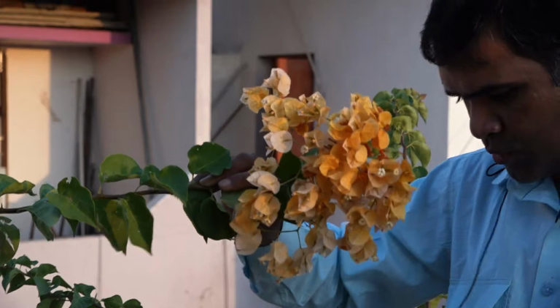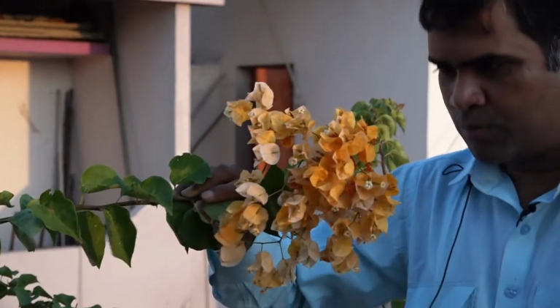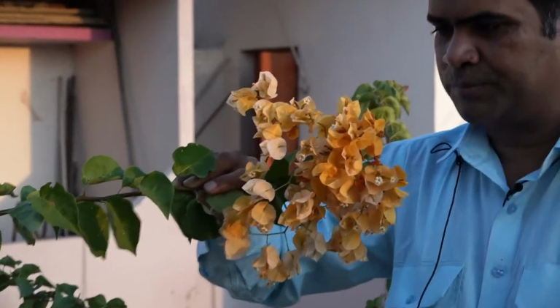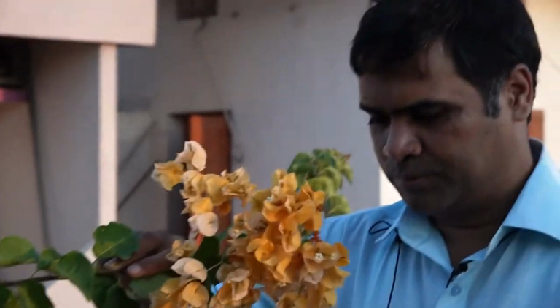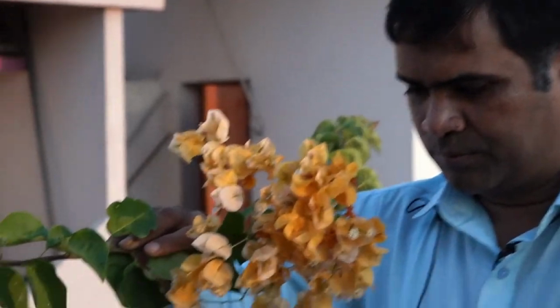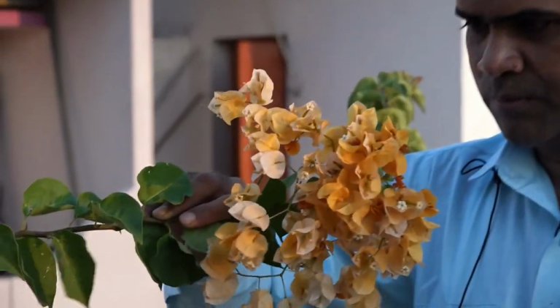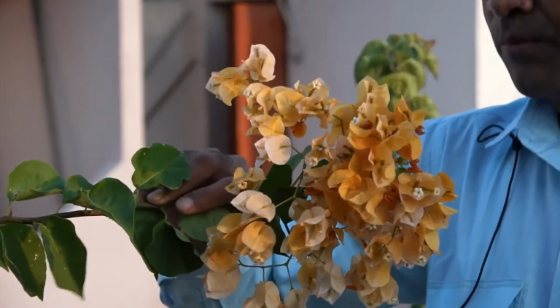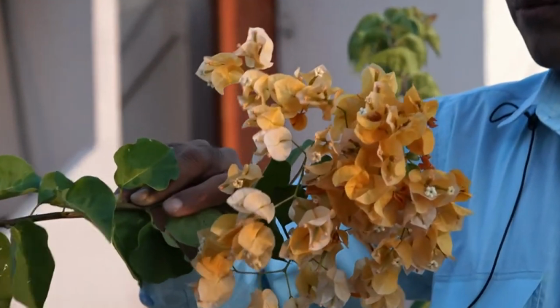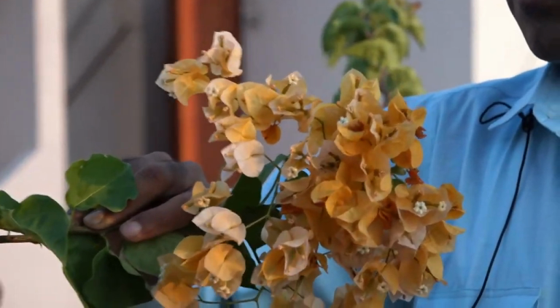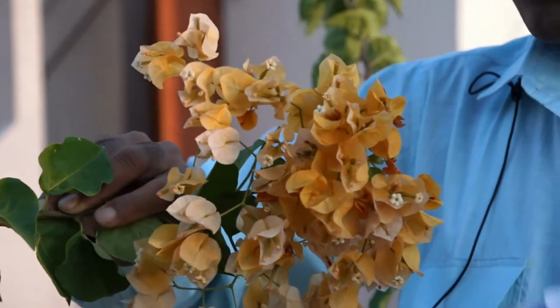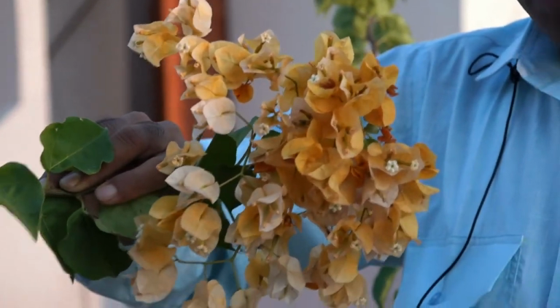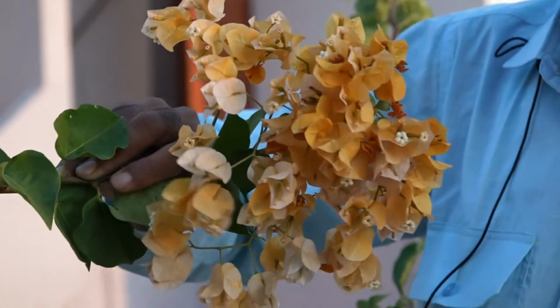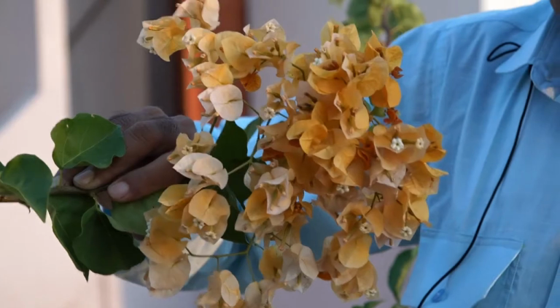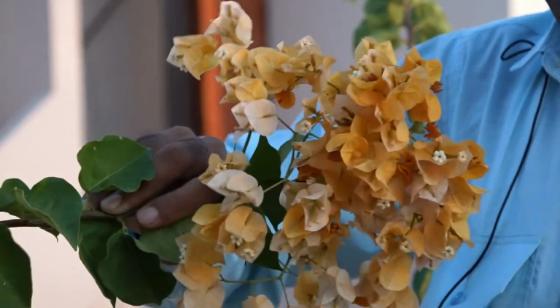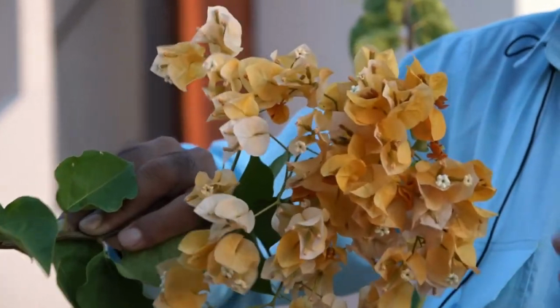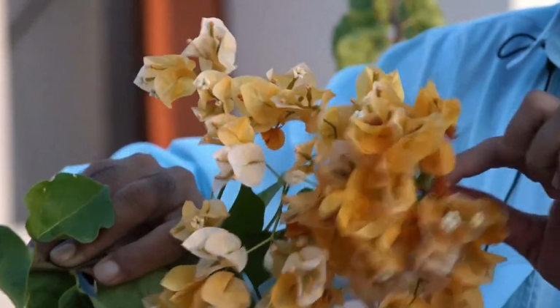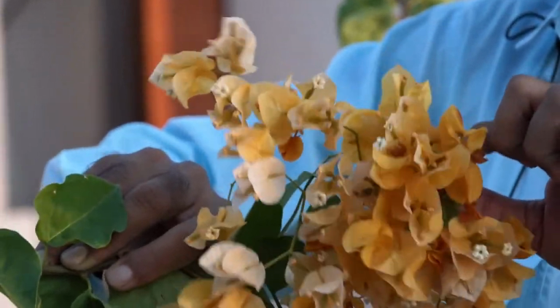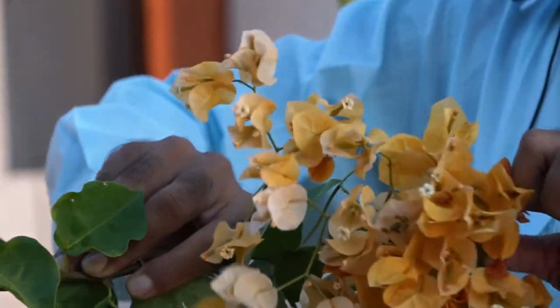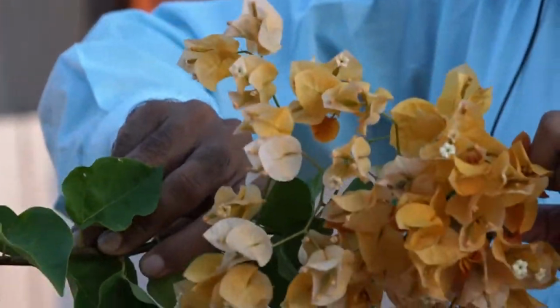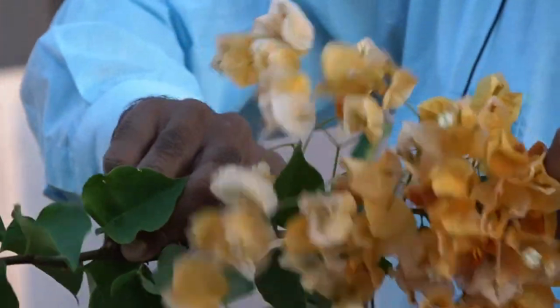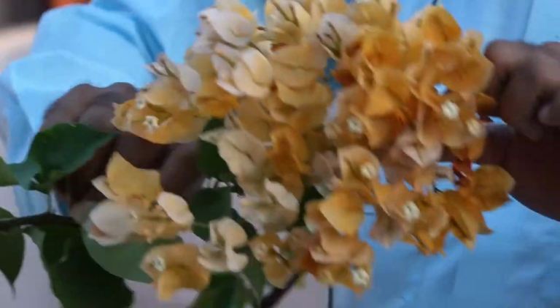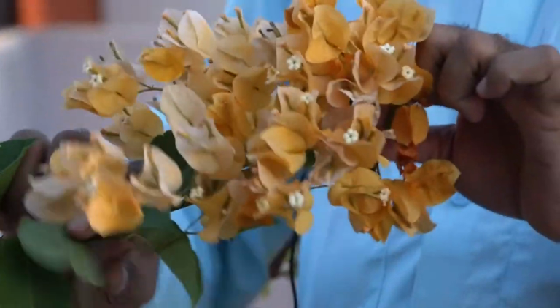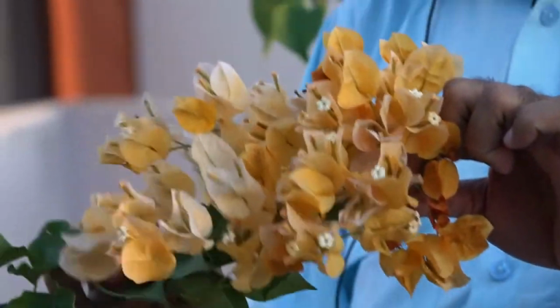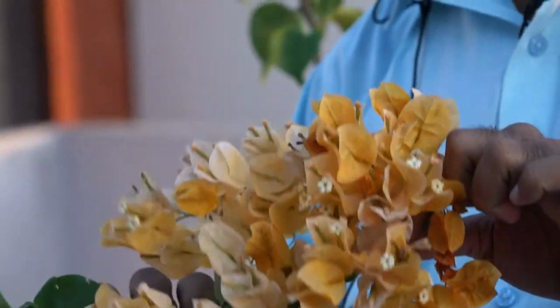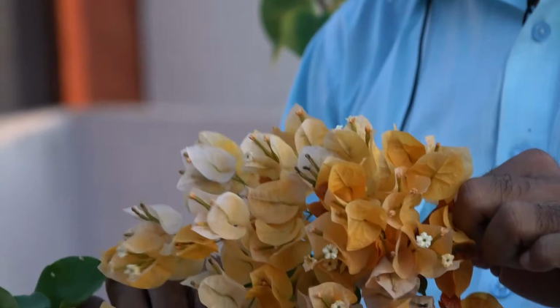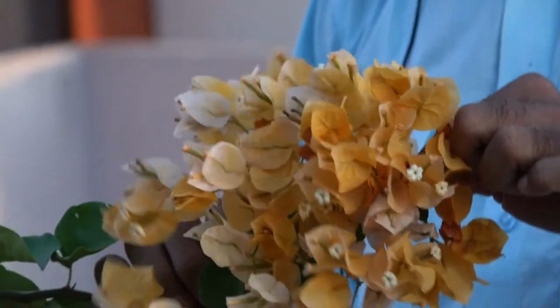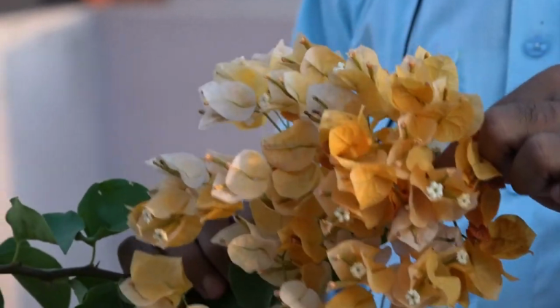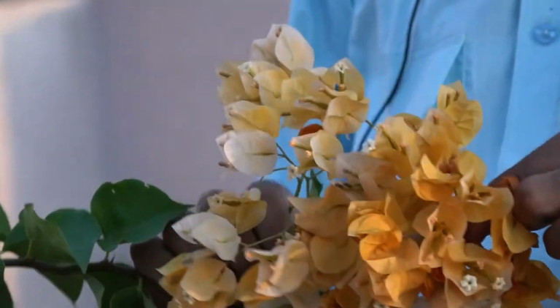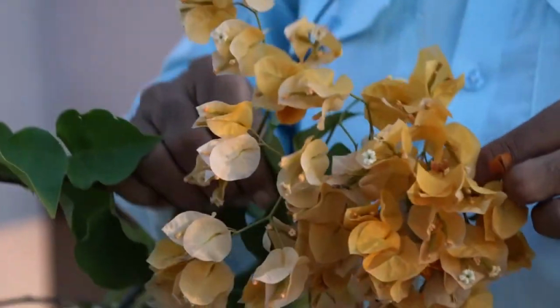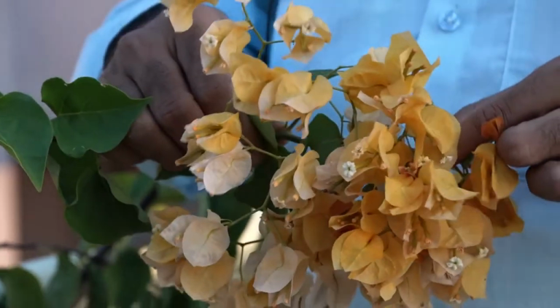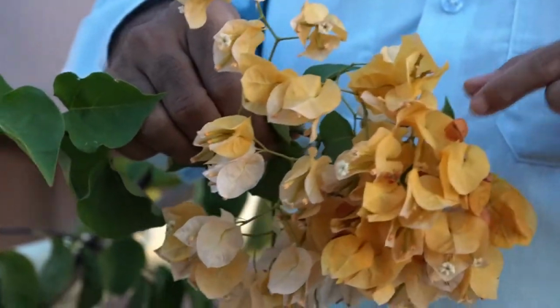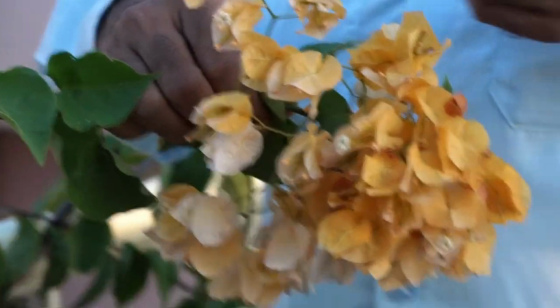This is the plant of Bougainvillea, of the Nyctaginaceae family. In the flower of Bougainvillea, we can see petaloid bracts.